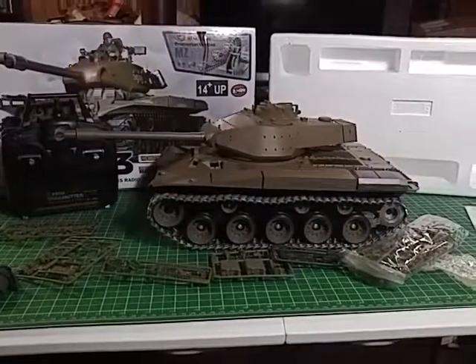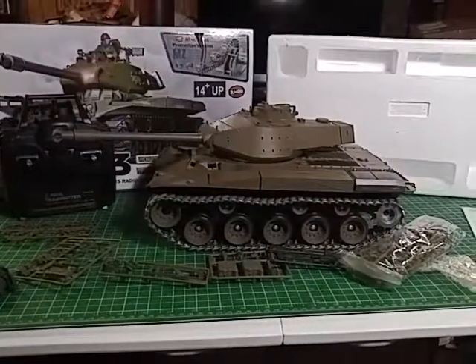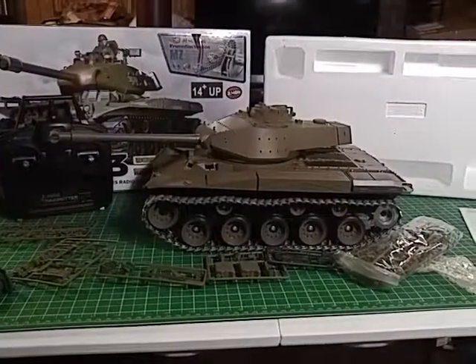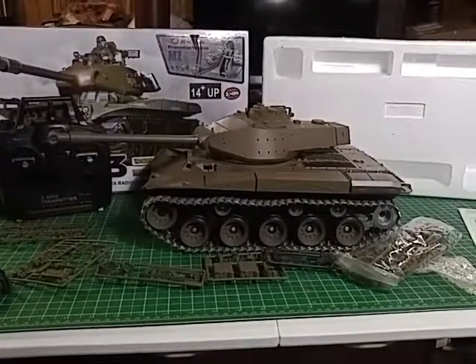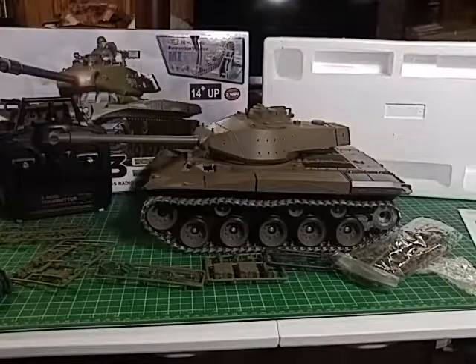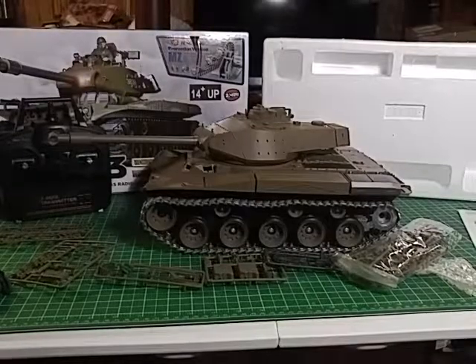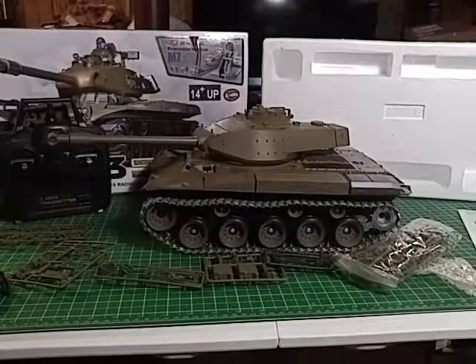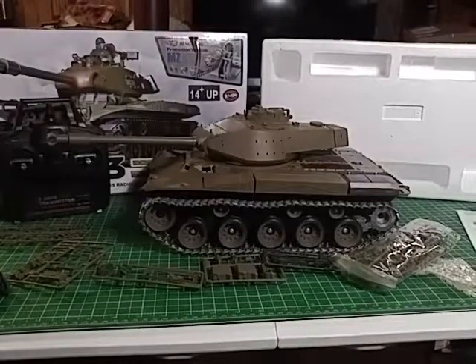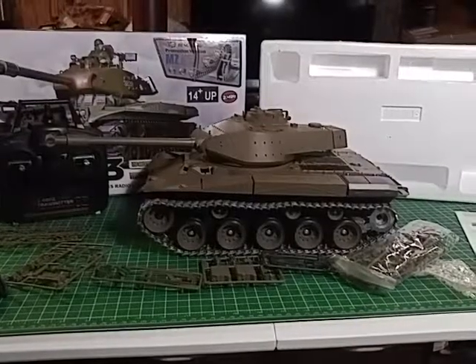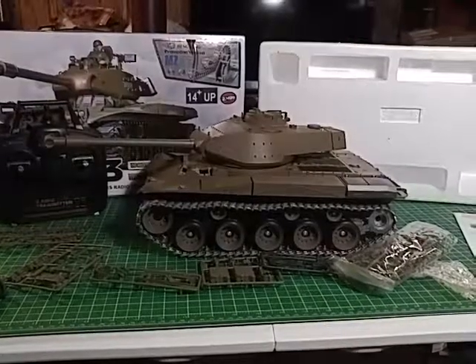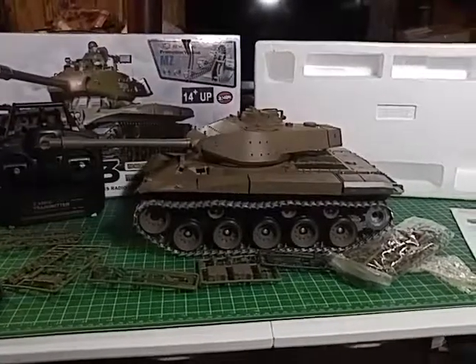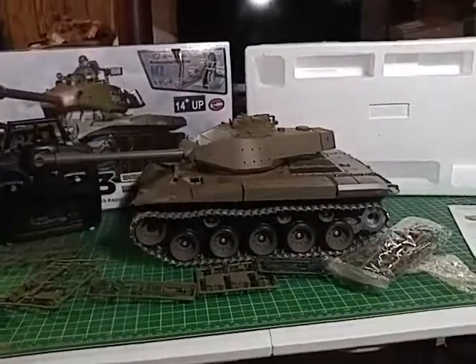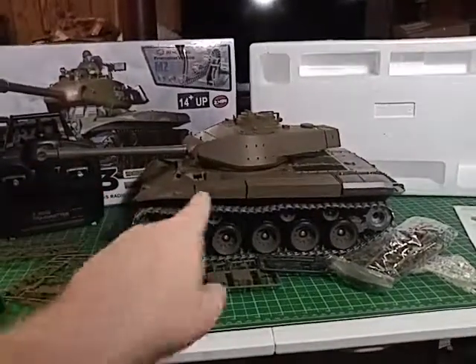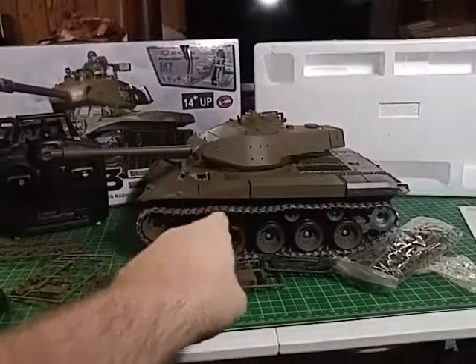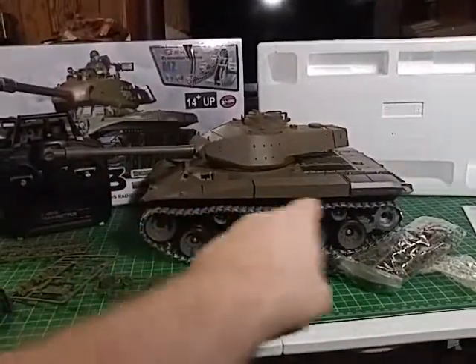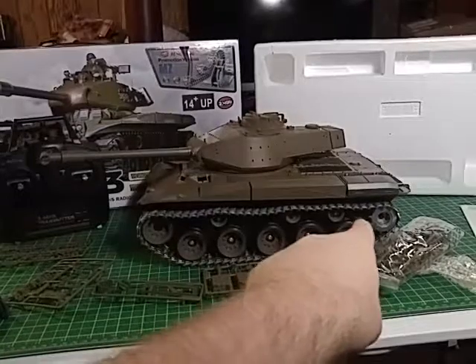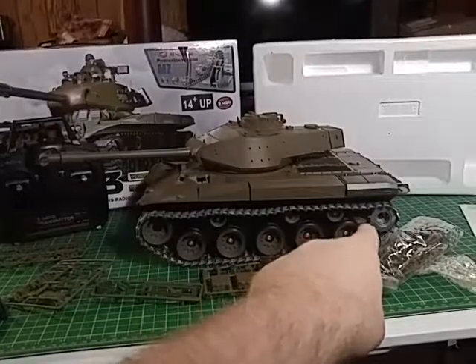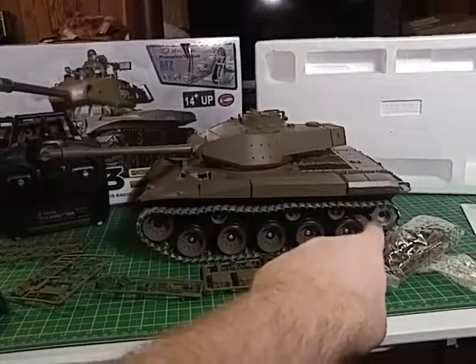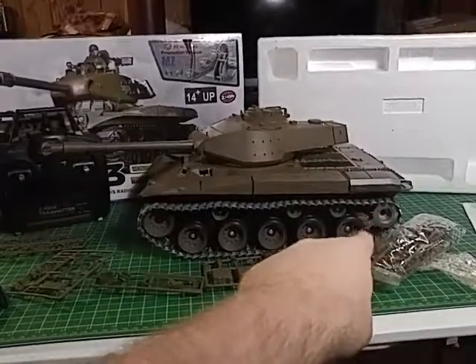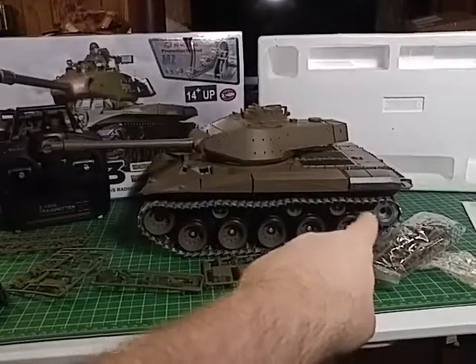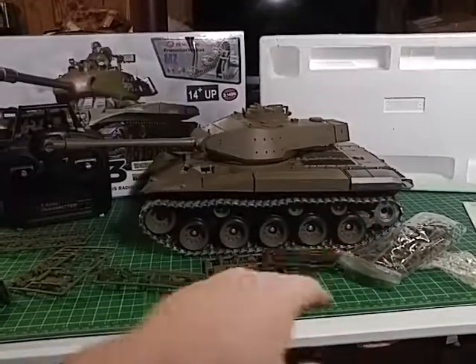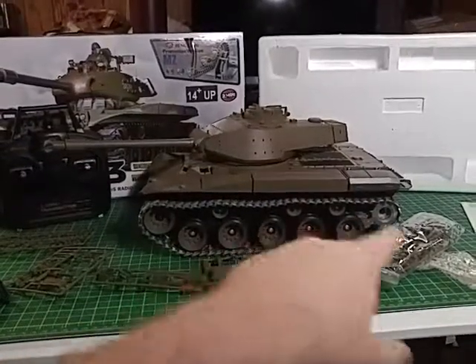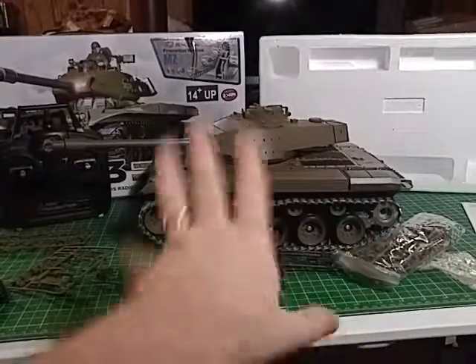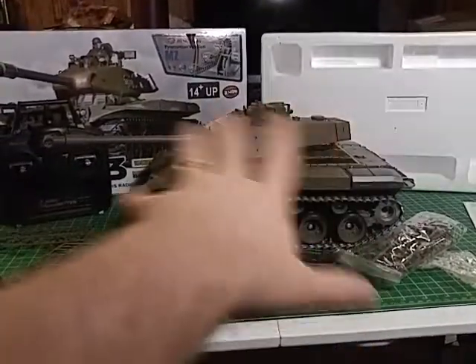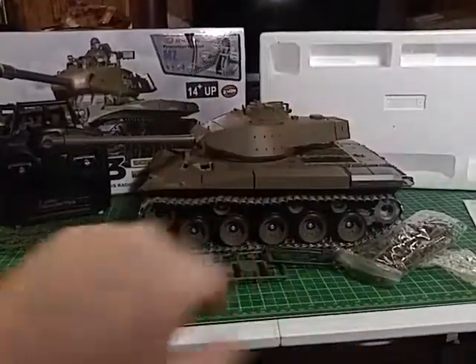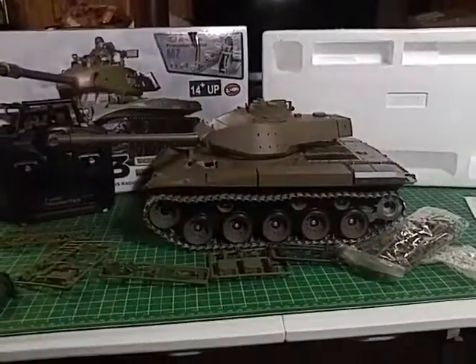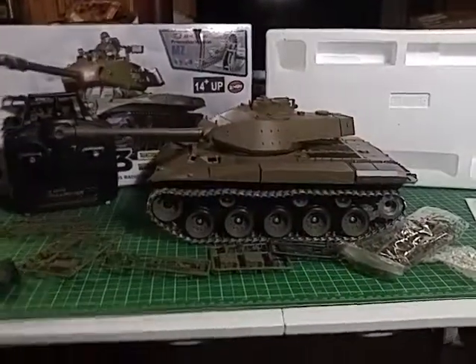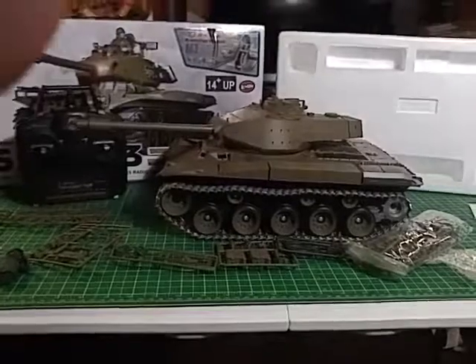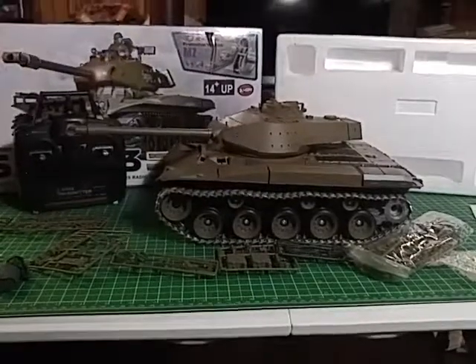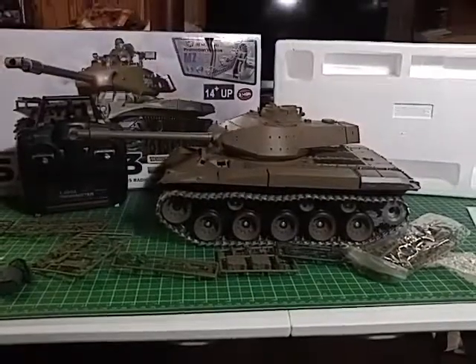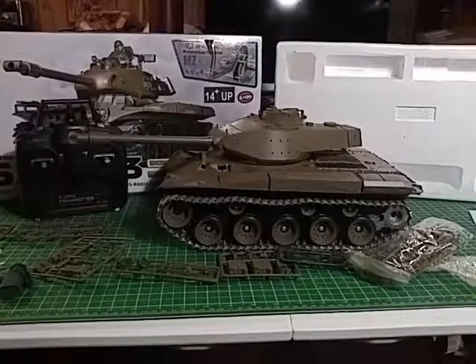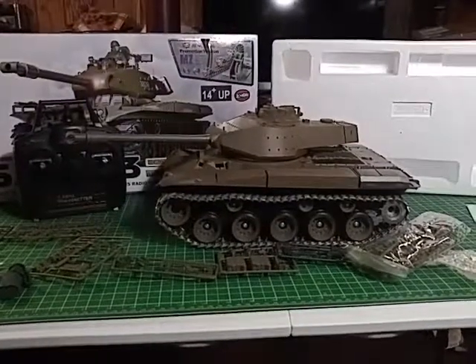I'll hopefully do some more videos with the tank running, and maybe after painting, because I want to paint those treads. That drive wheel there too needs to be painted up, but this whole thing will hopefully be redecoed. Thanks for watching guys, I'll see you guys.